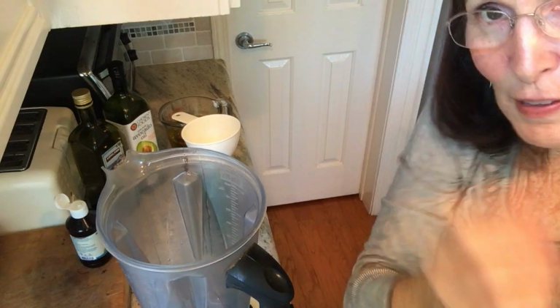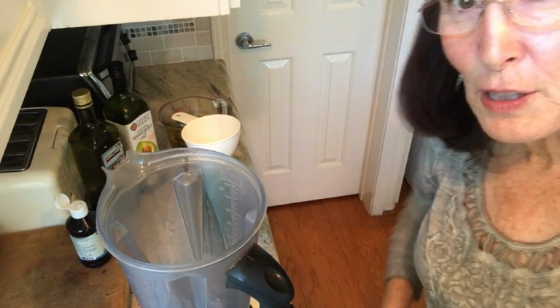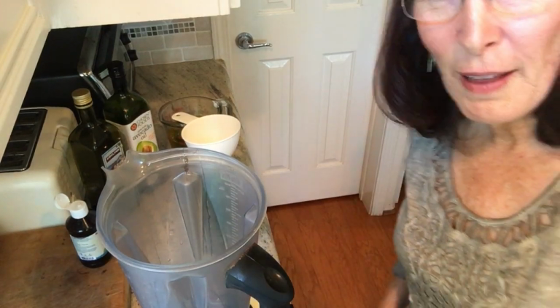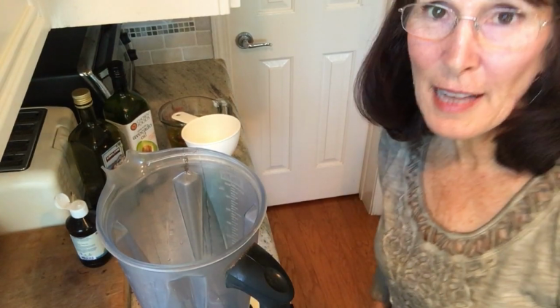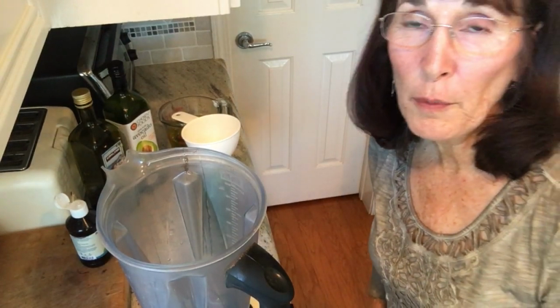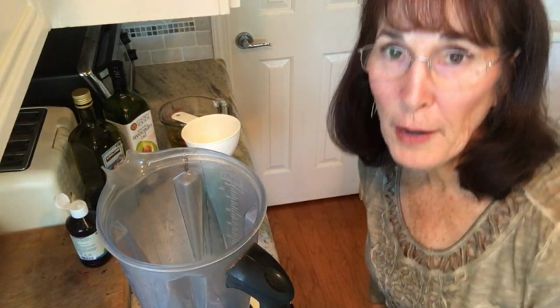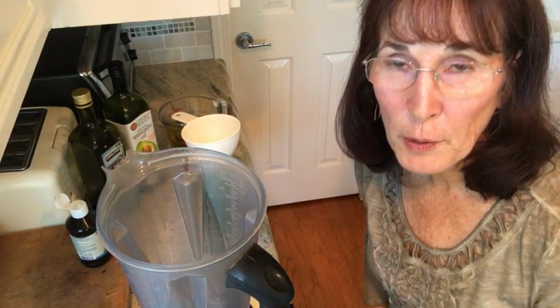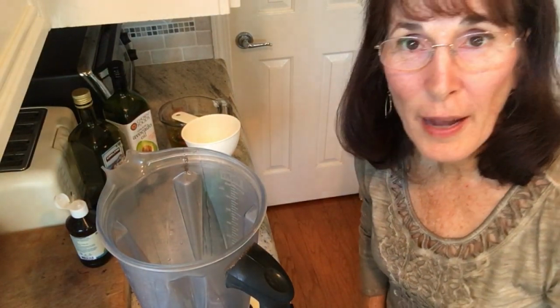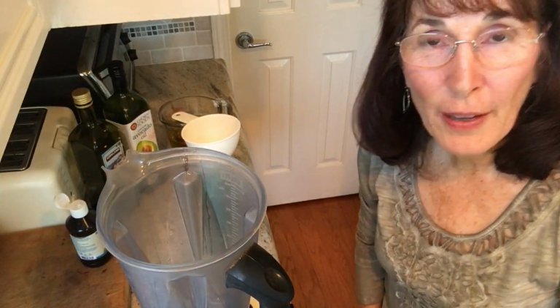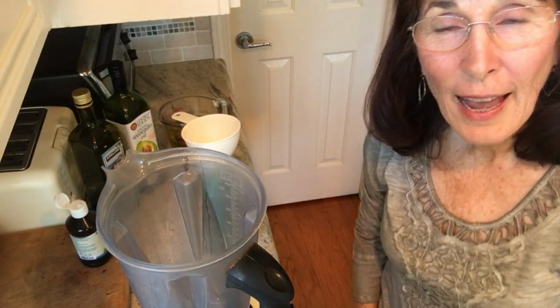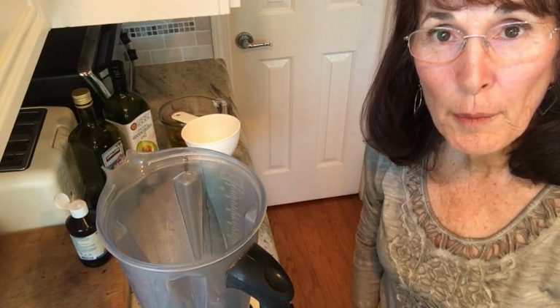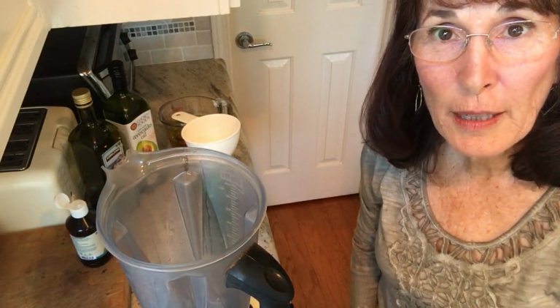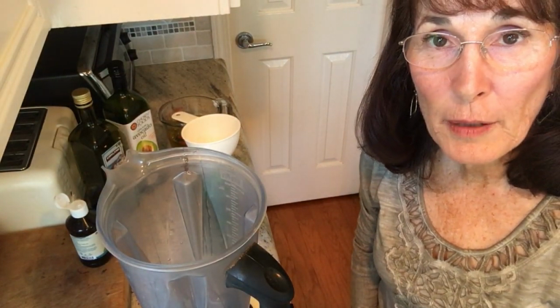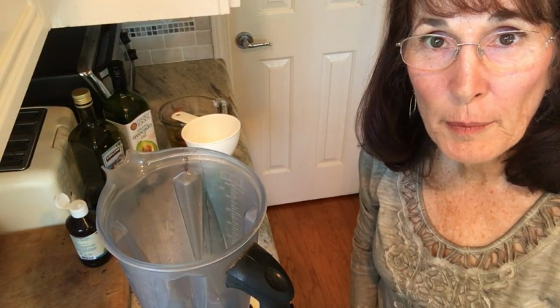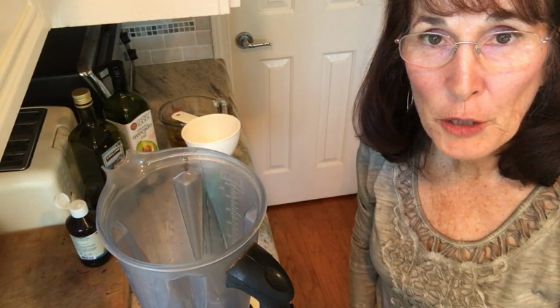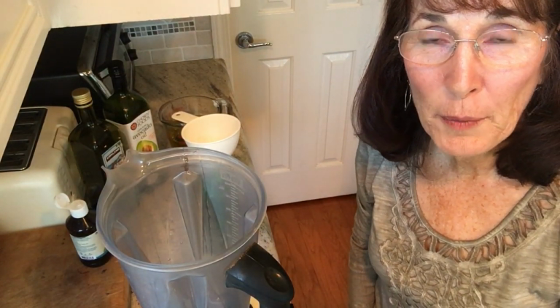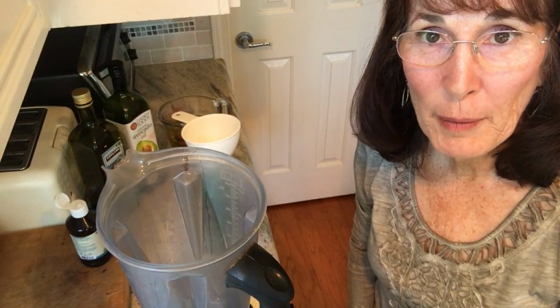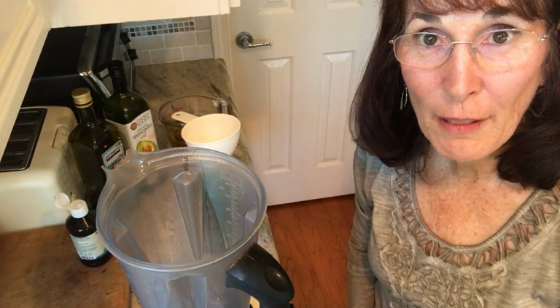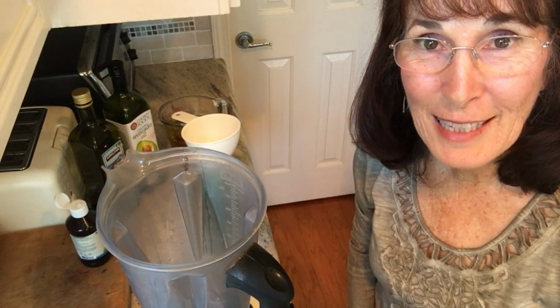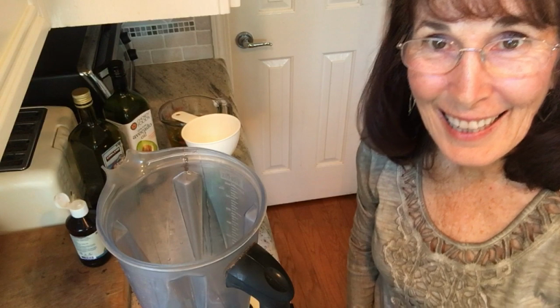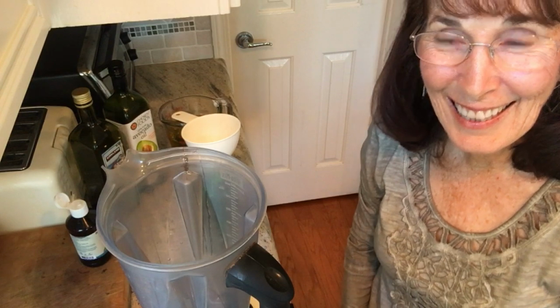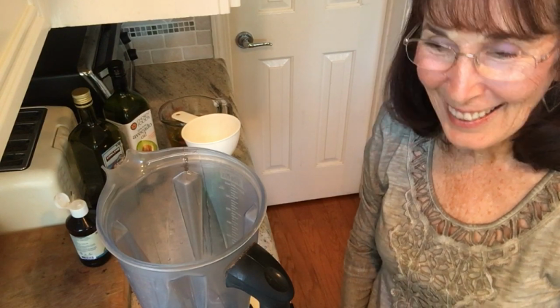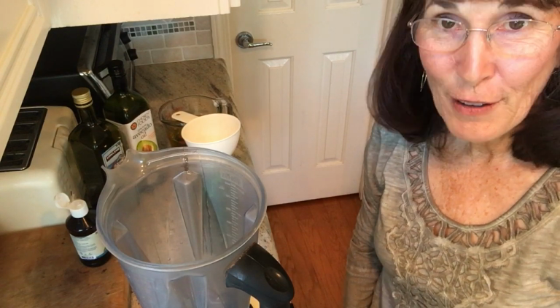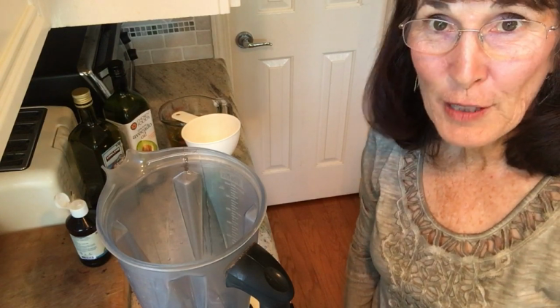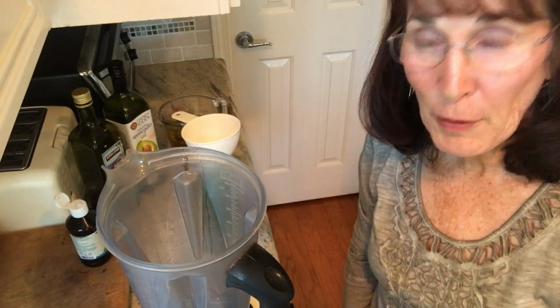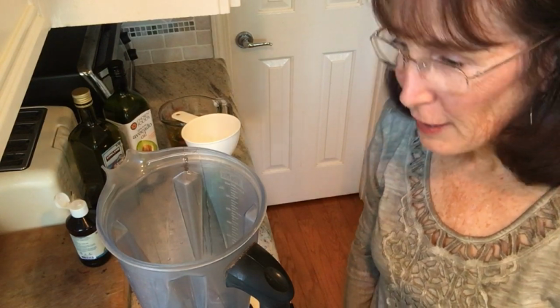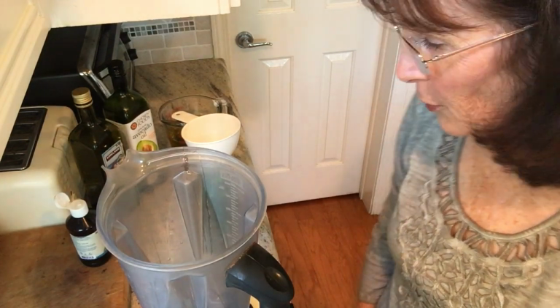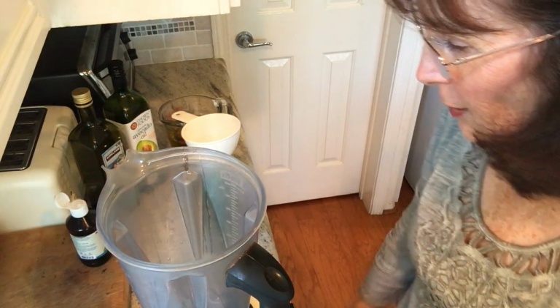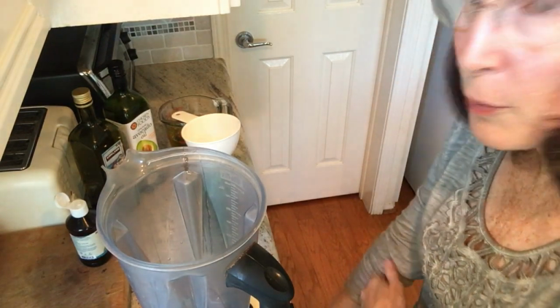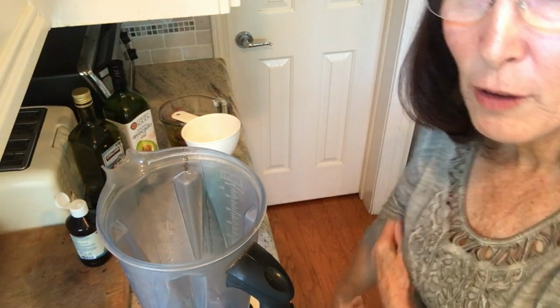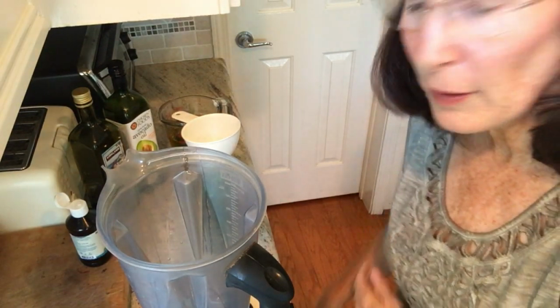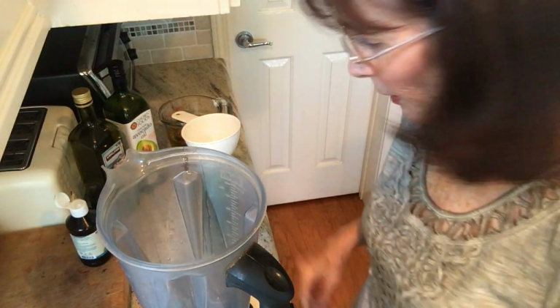Hi, this is Lori Alexander from The Transformed Wife and I'm going to teach you how to make my salad dressing. First time I've tried to do this without holding it.